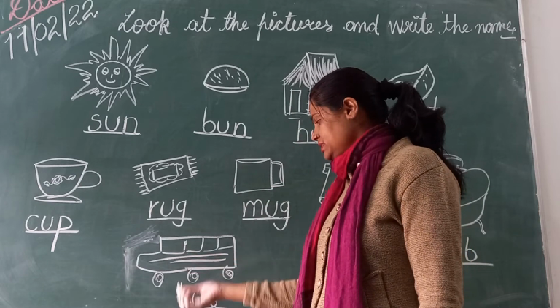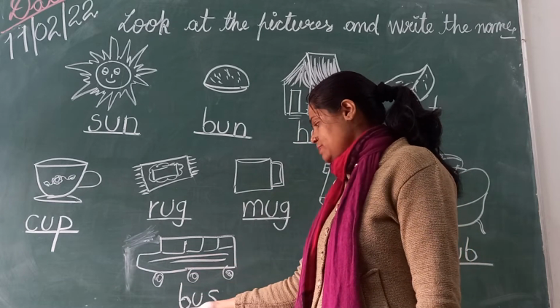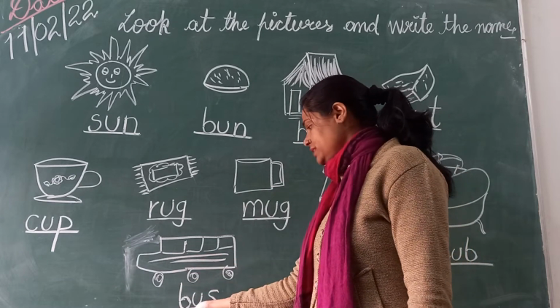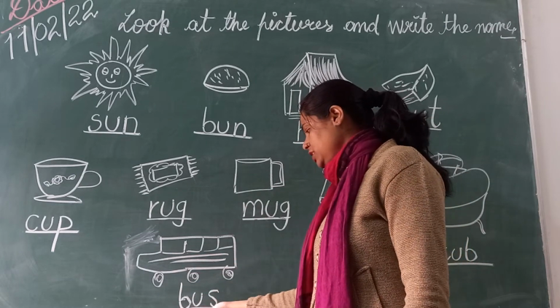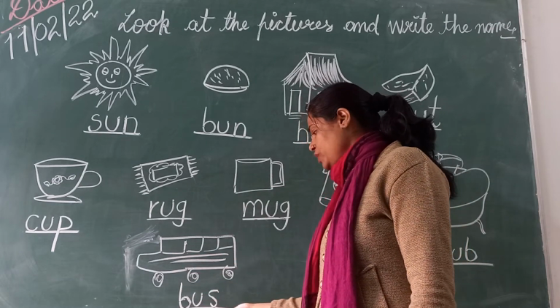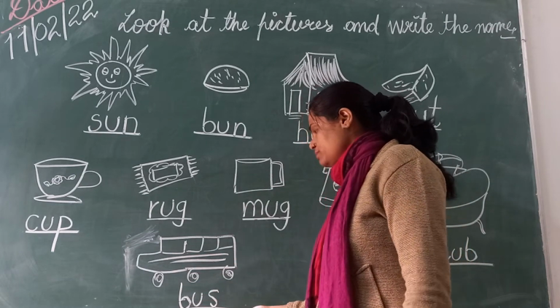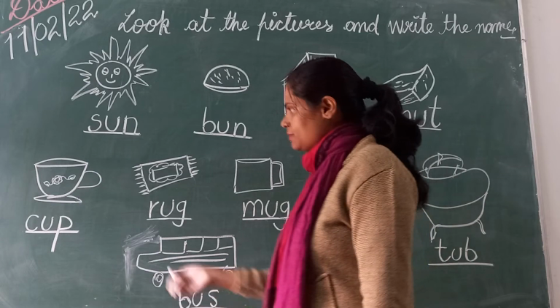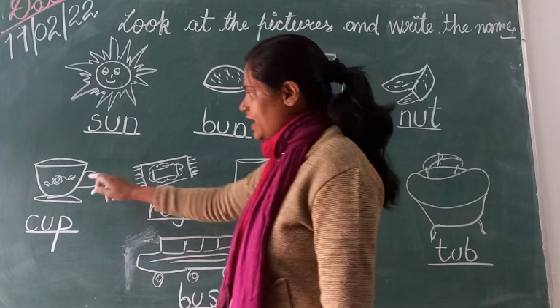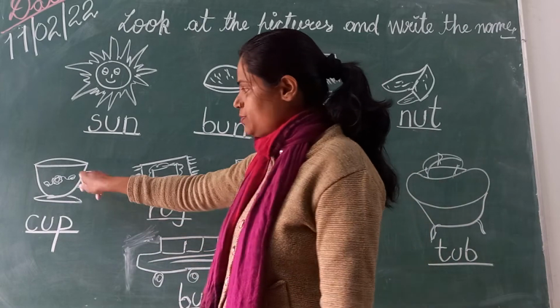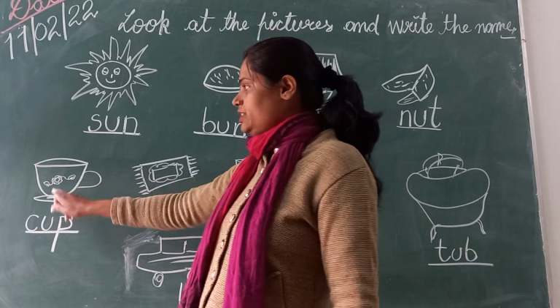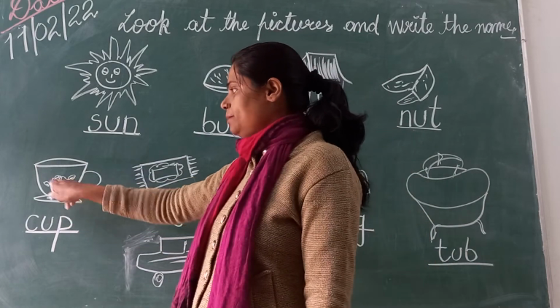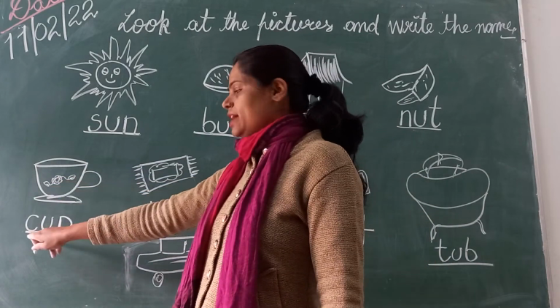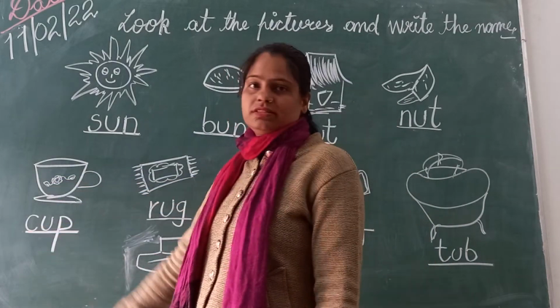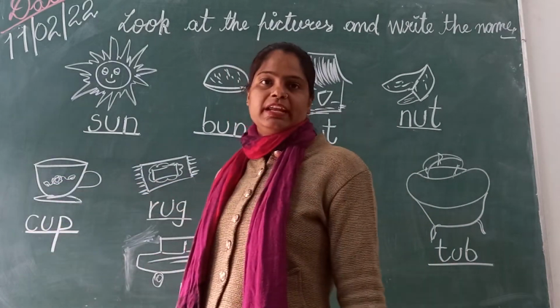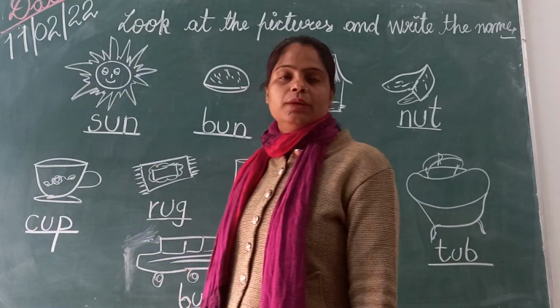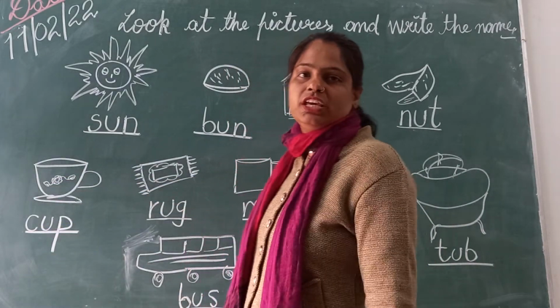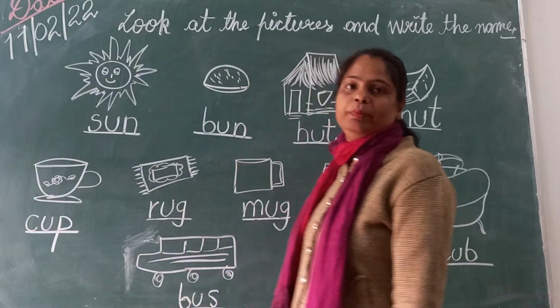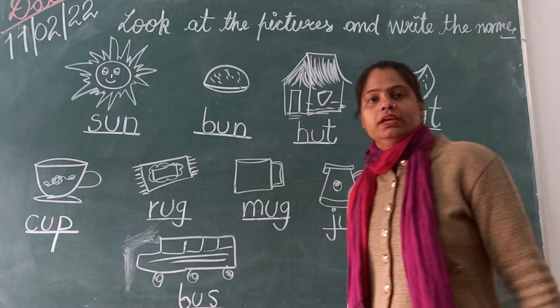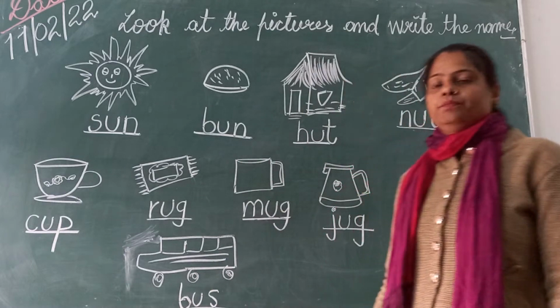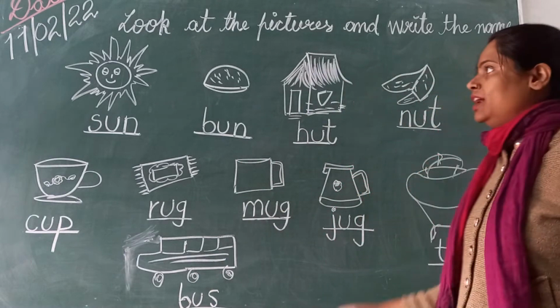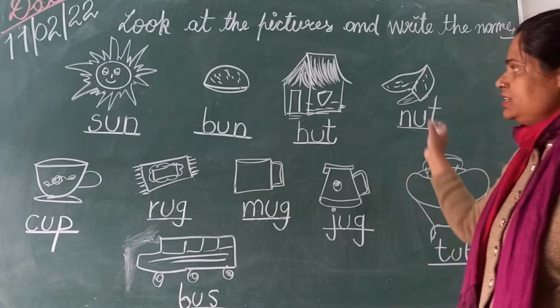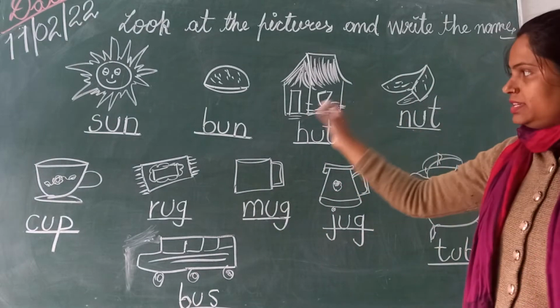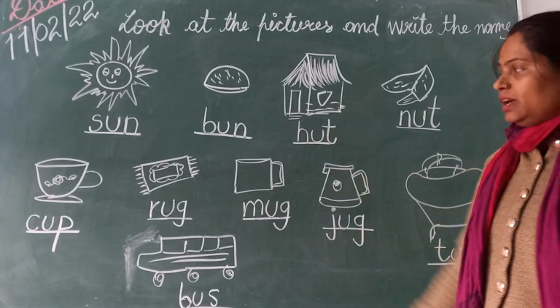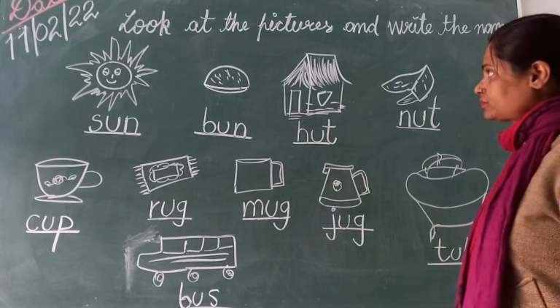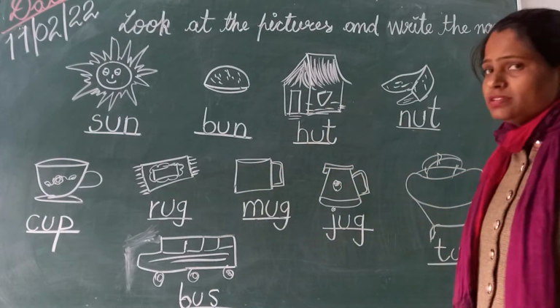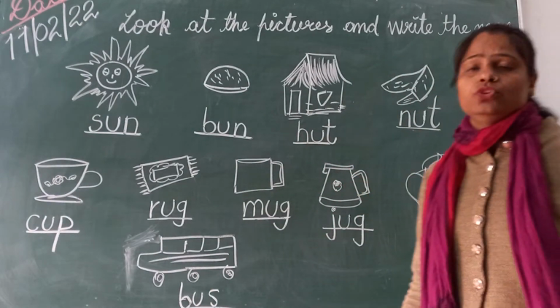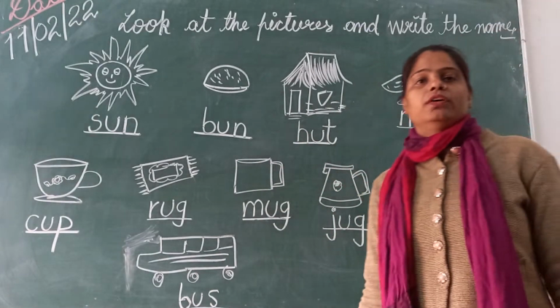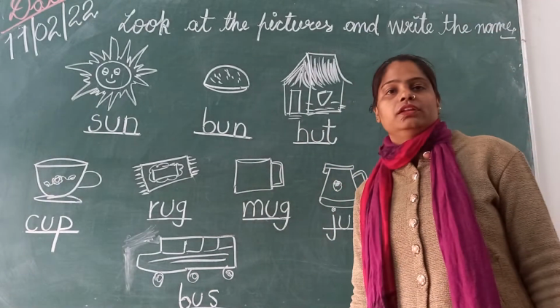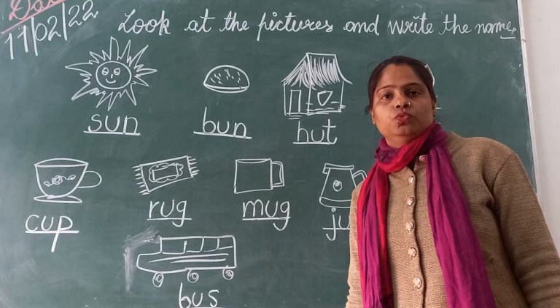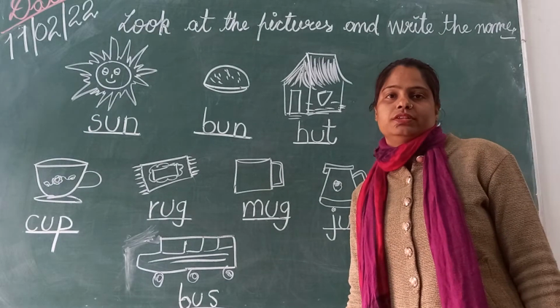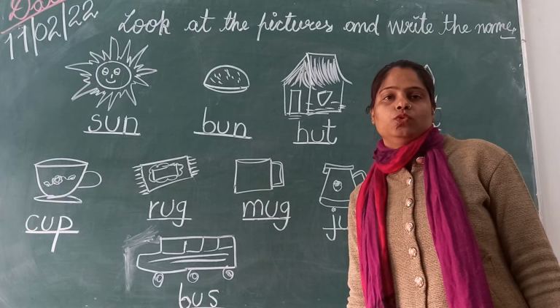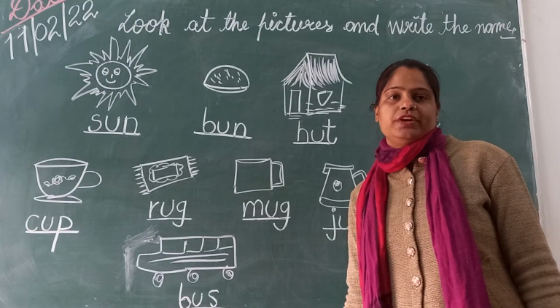And next is bus. You see it — bus. And the spelling is B-U-S. Bus. And last picture is cup. And what is the spelling of cup? C-U-P. Cup. Now these are Sound of Vowel U words.